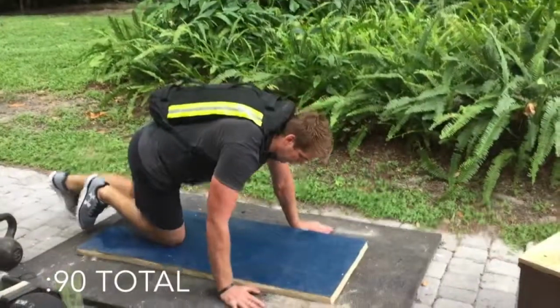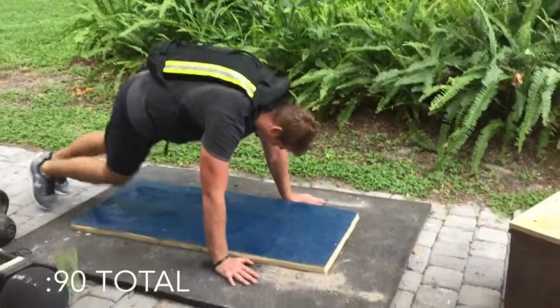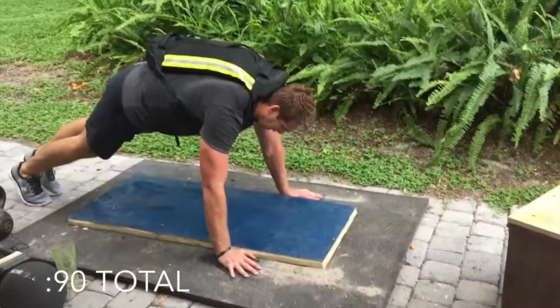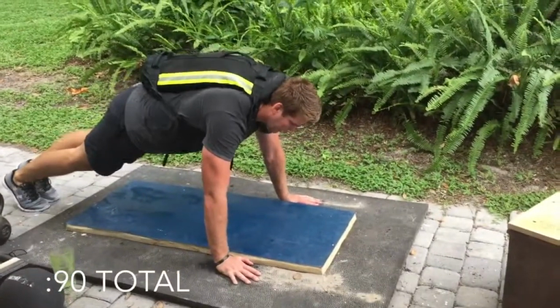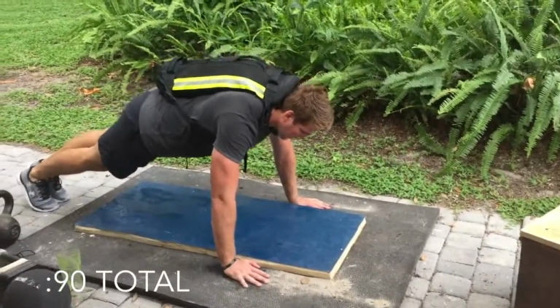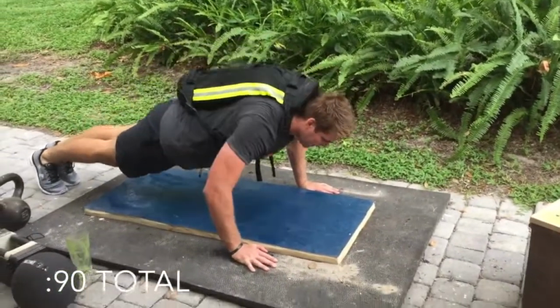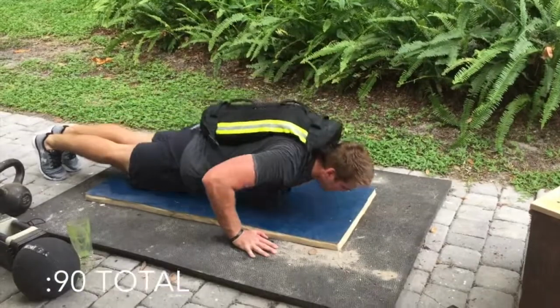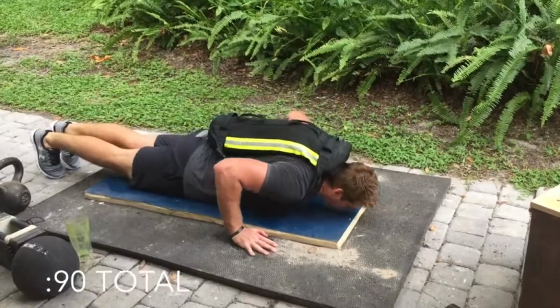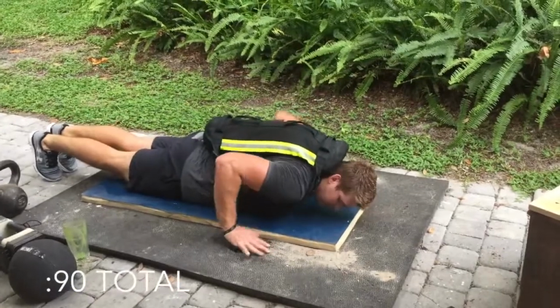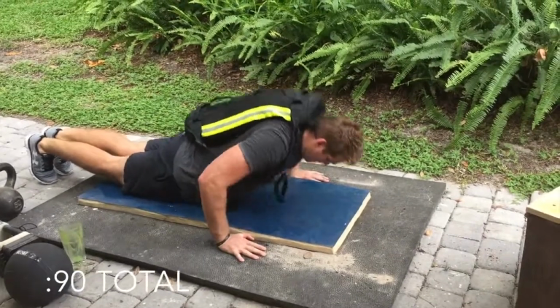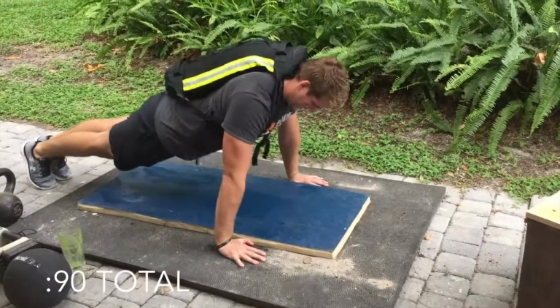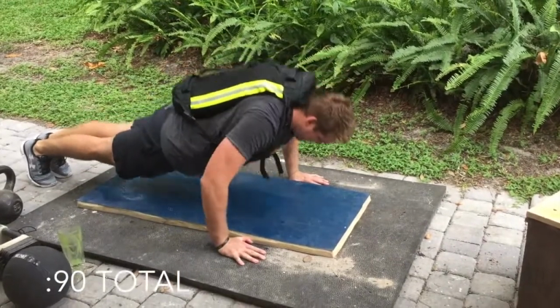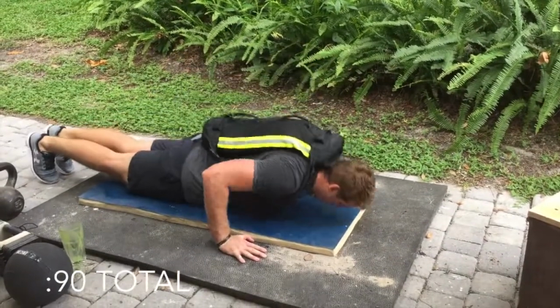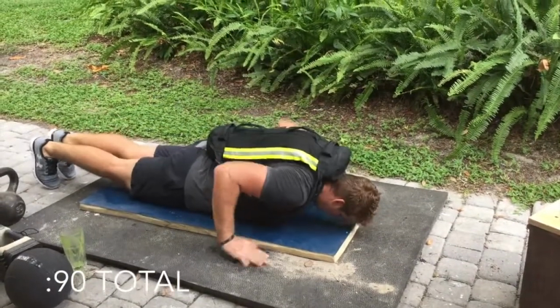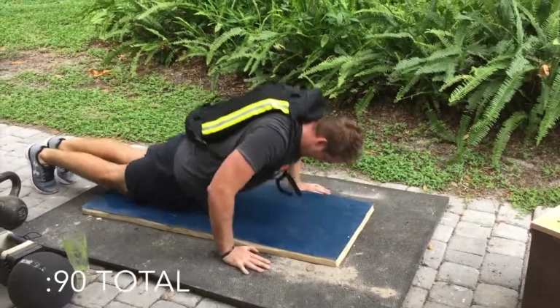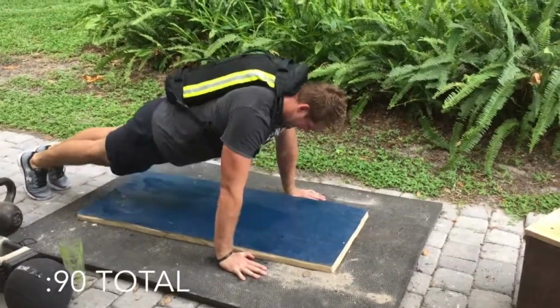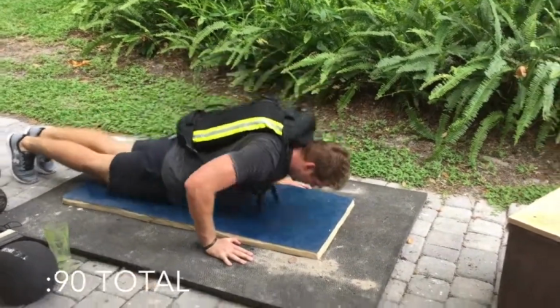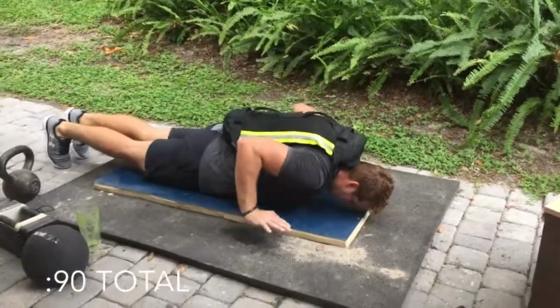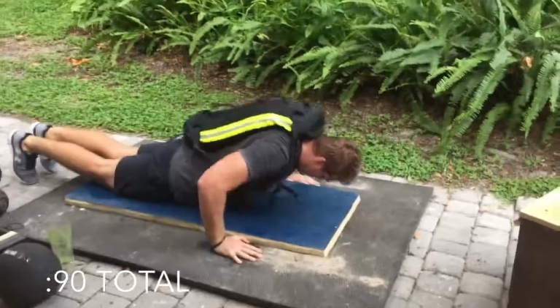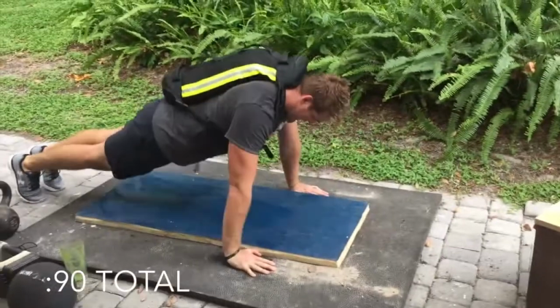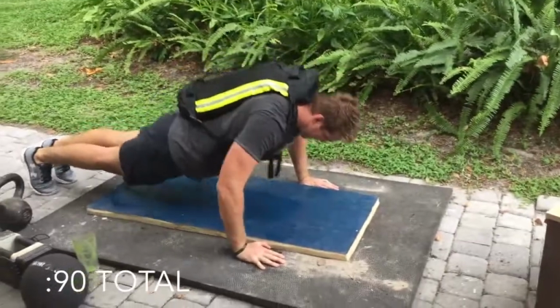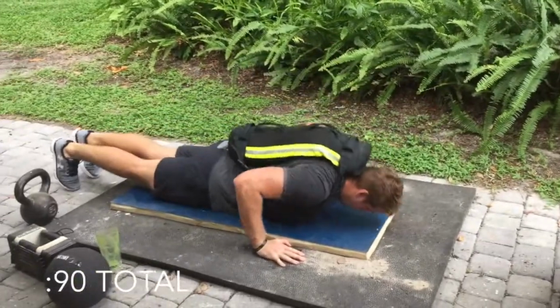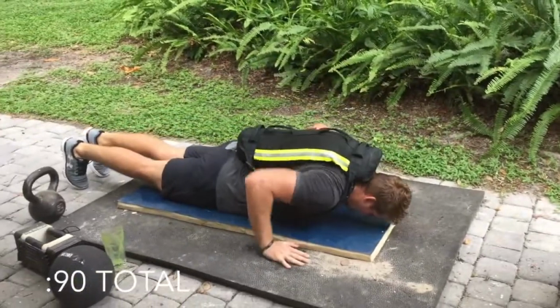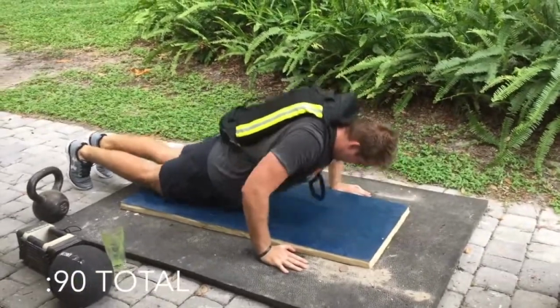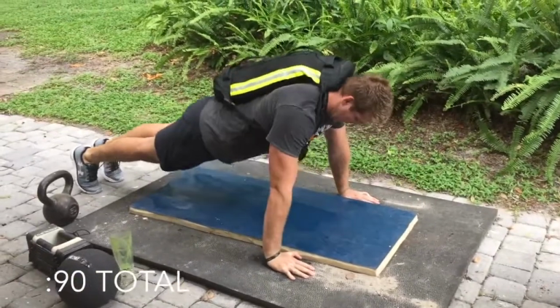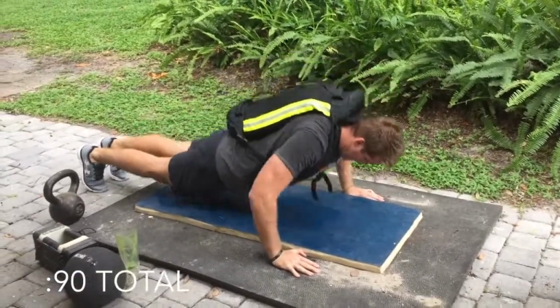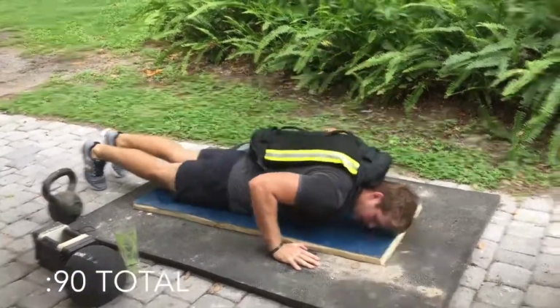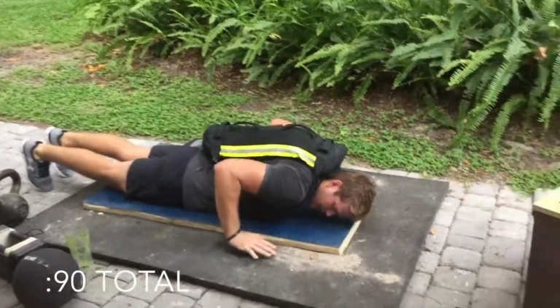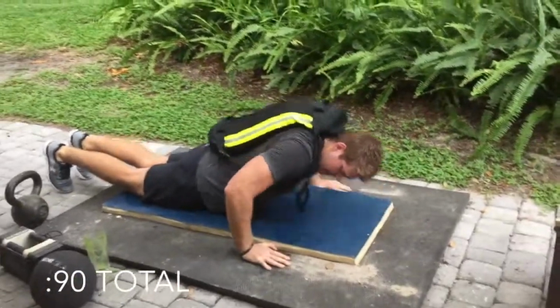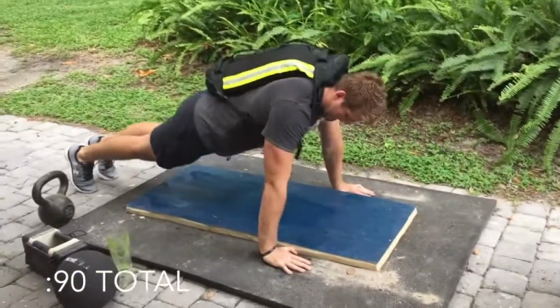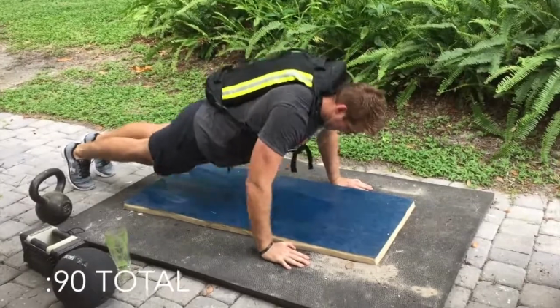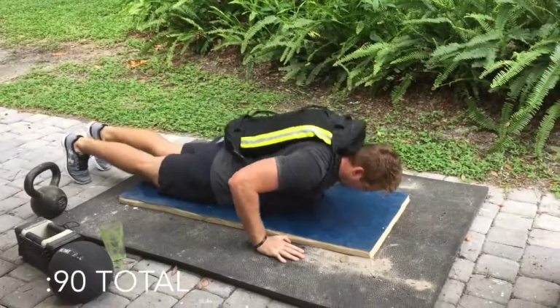This next movement is two parts: 15 seconds of hand-release push-ups, followed by 15 seconds of what I call spiders. Do as many rounds as you can in 90 seconds. This is simulating the maze crawl.